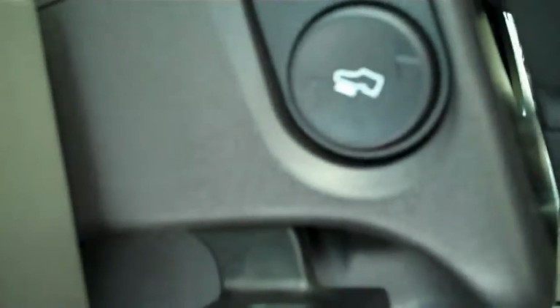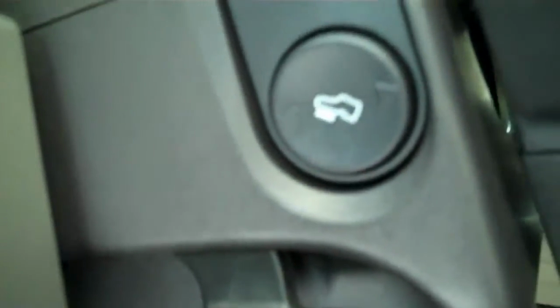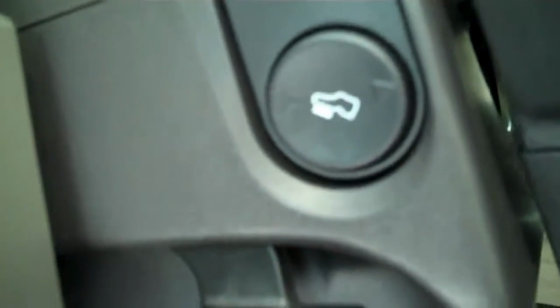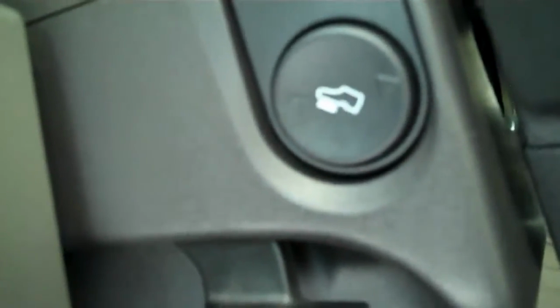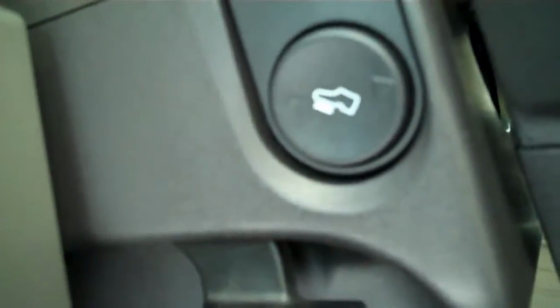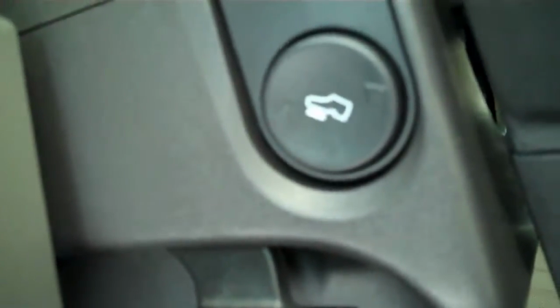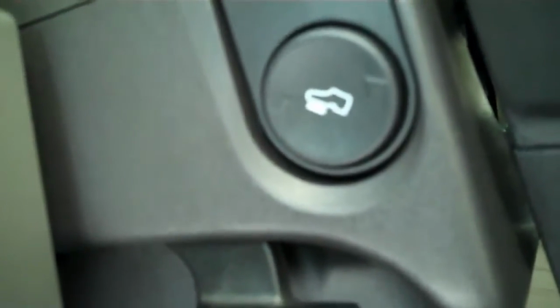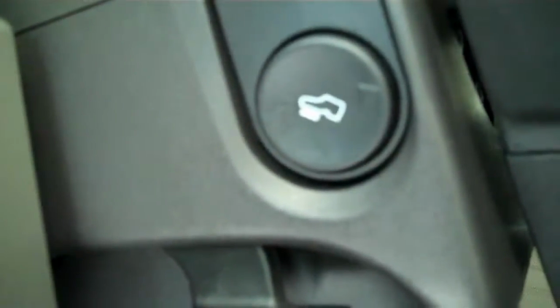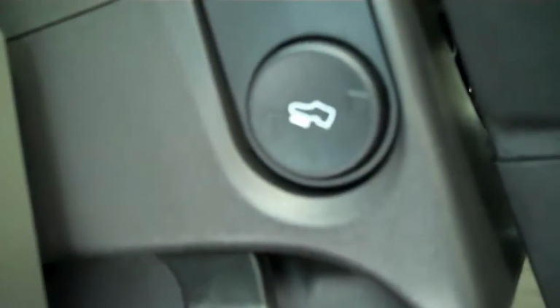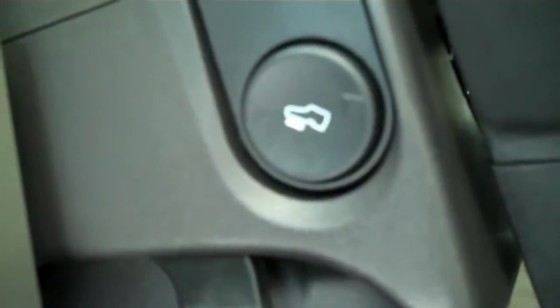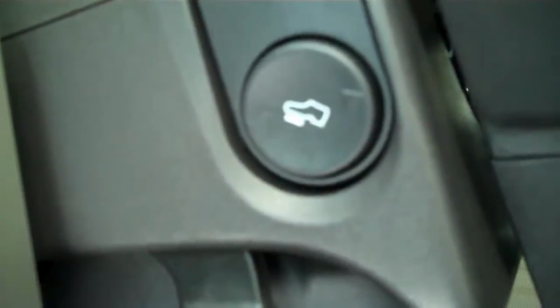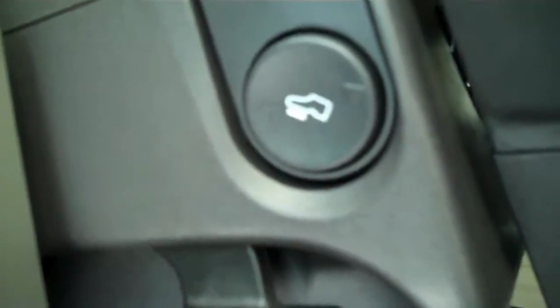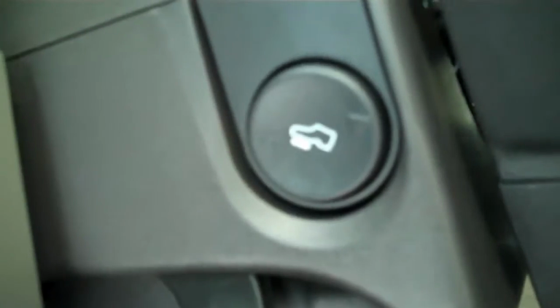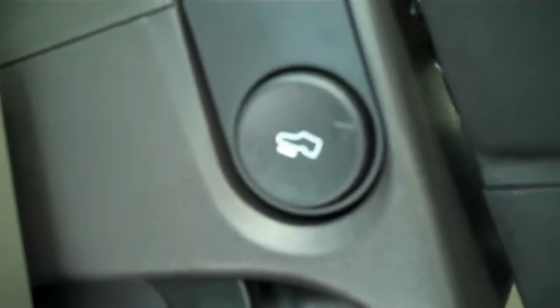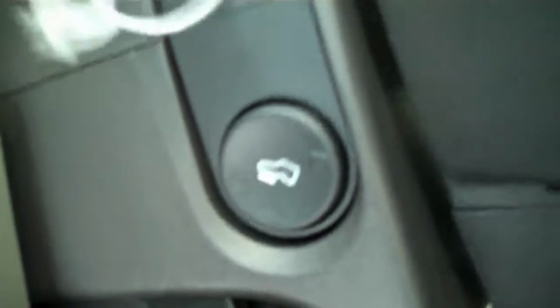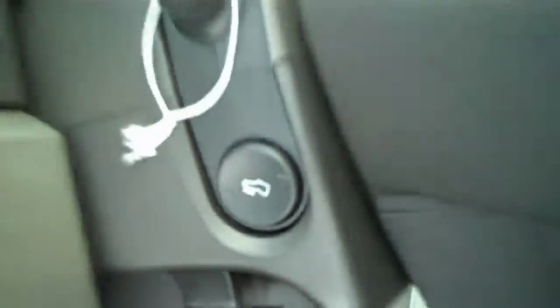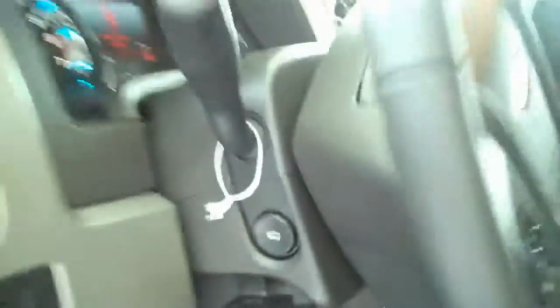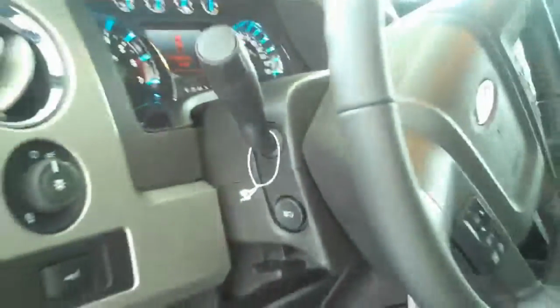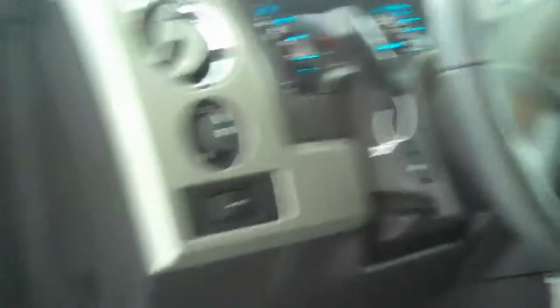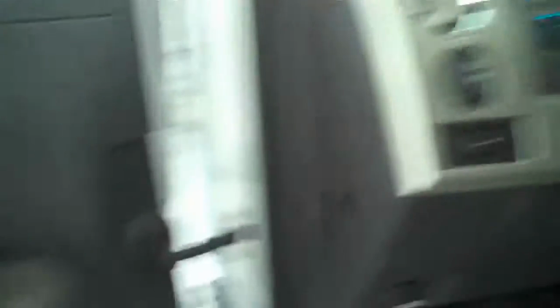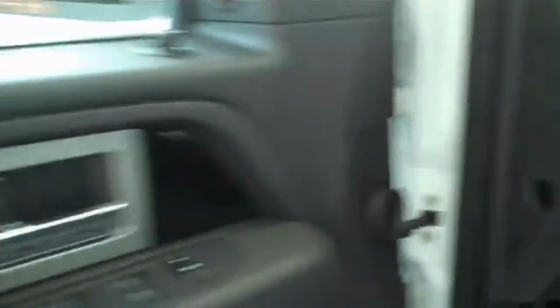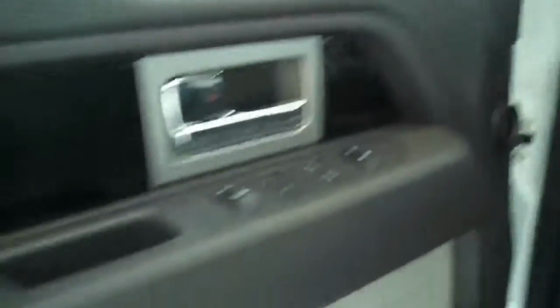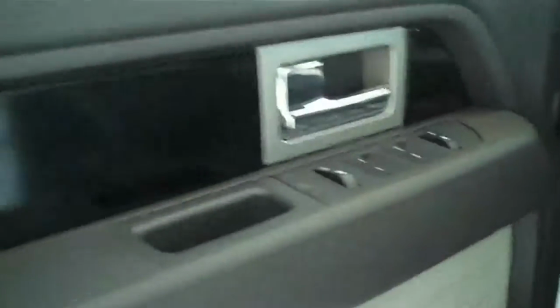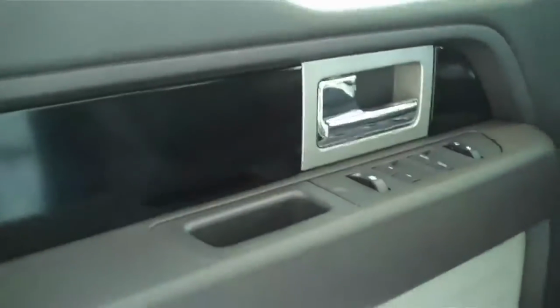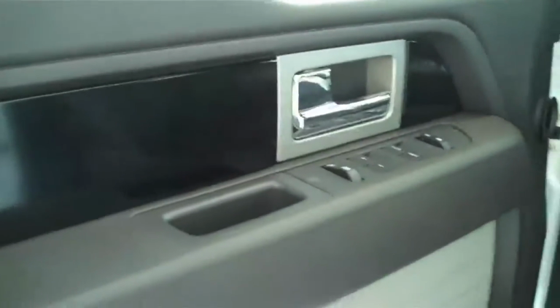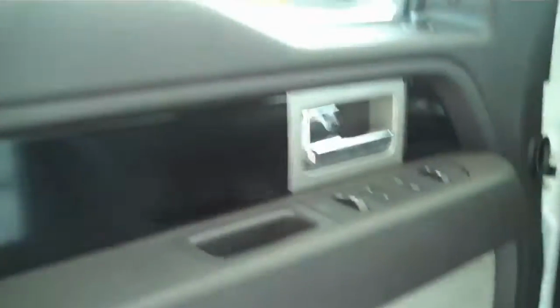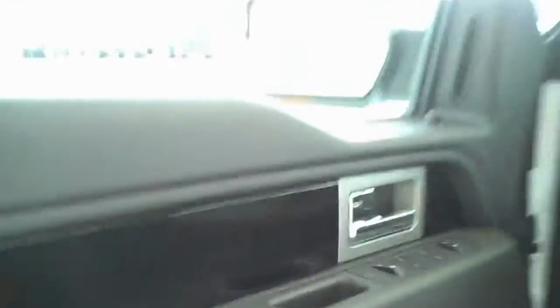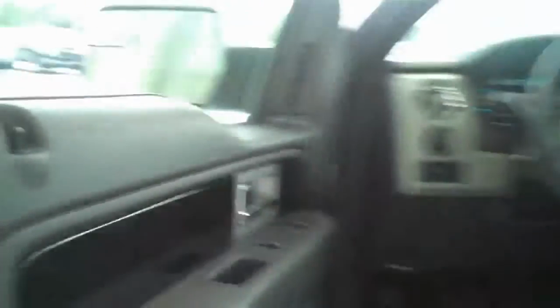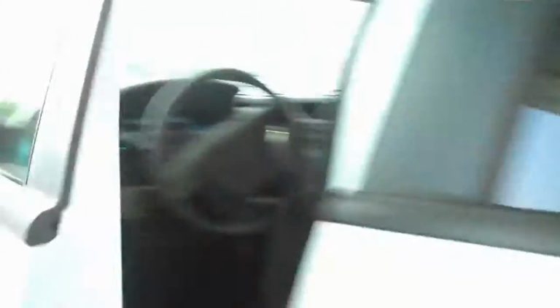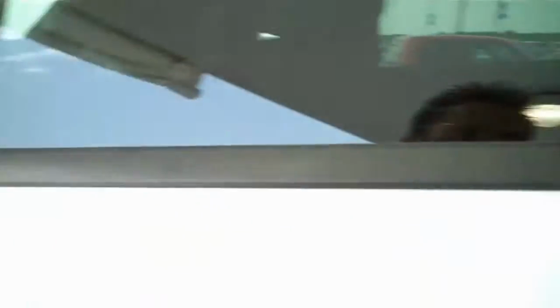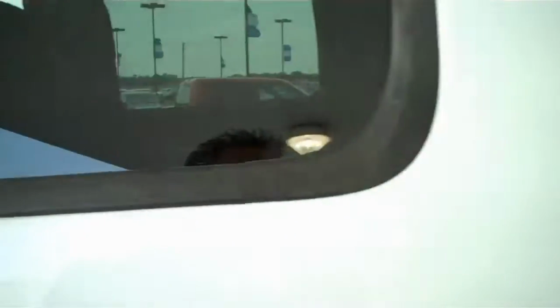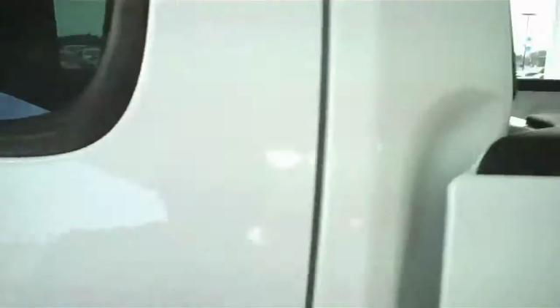You can lower and raise the gas pedal and brake pedal to make sure that you're as comfortable as can be. It also has power windows, power locks, and keyless entry.